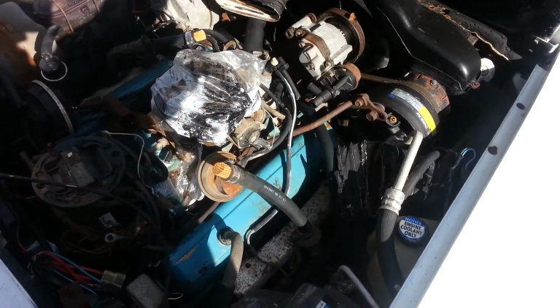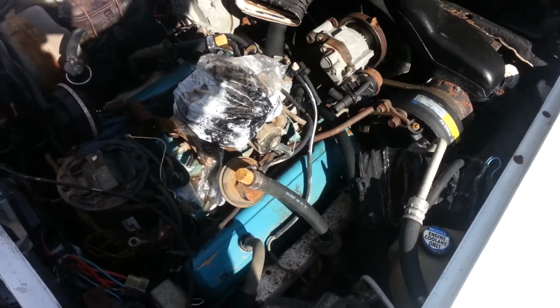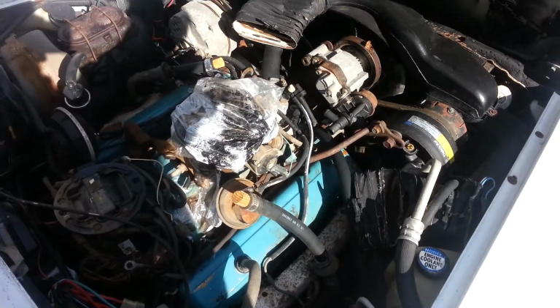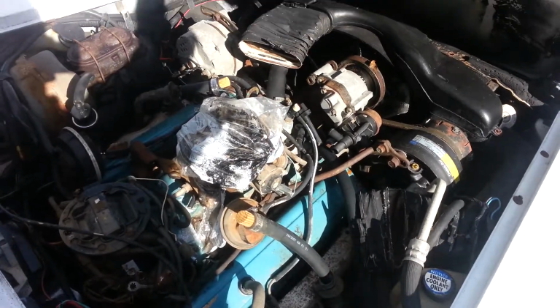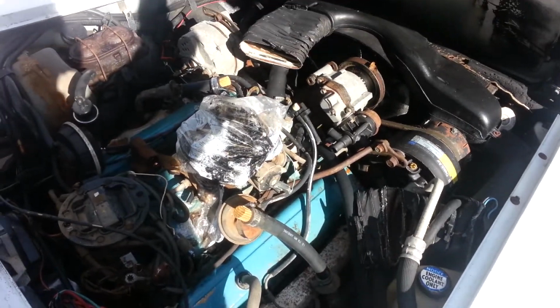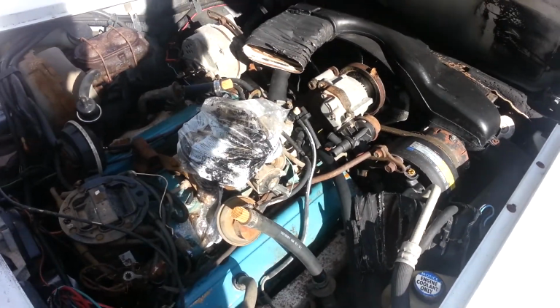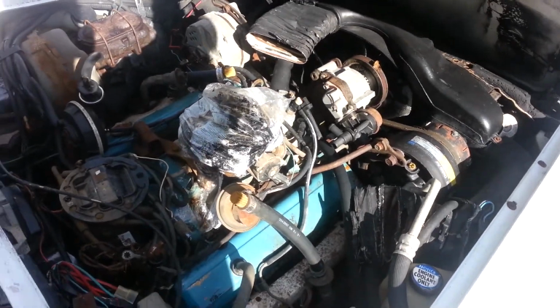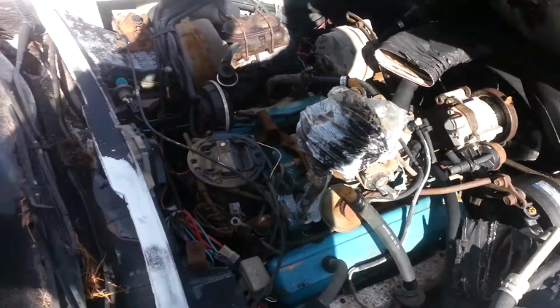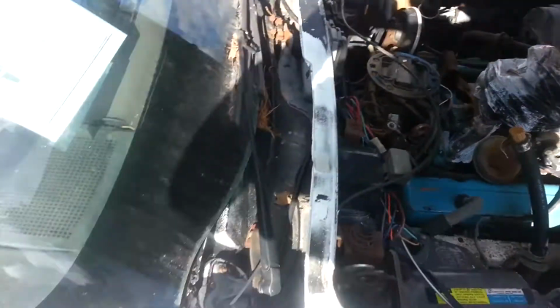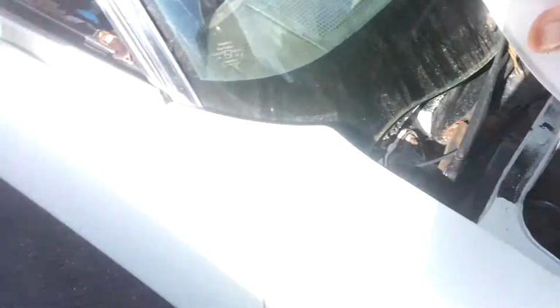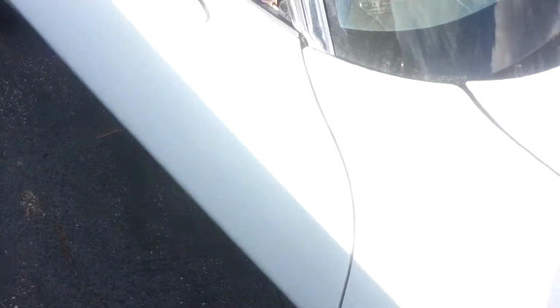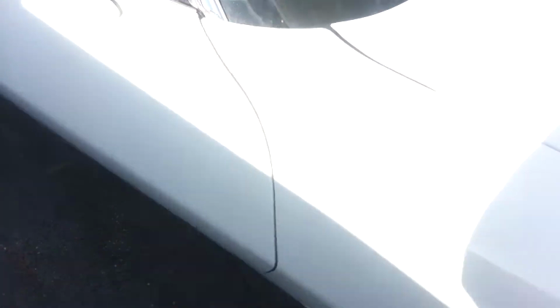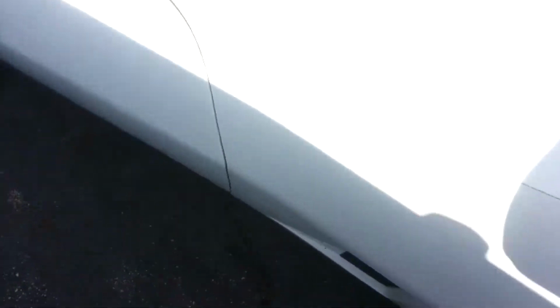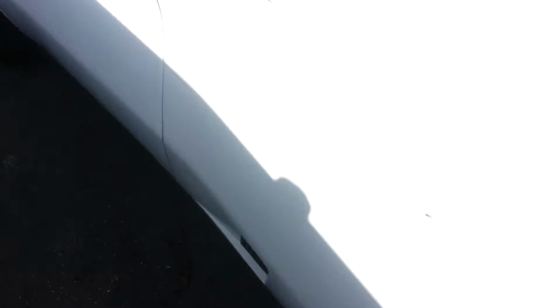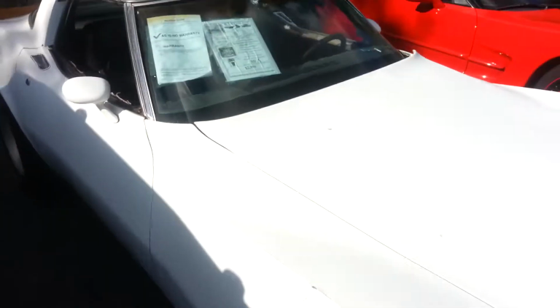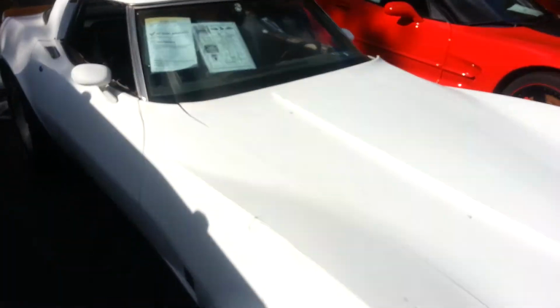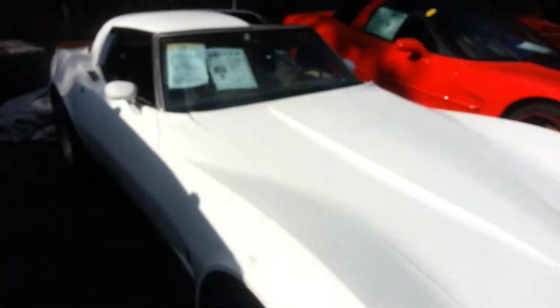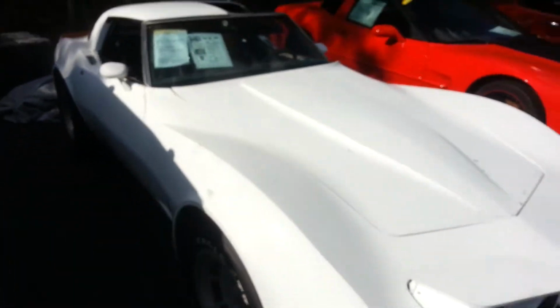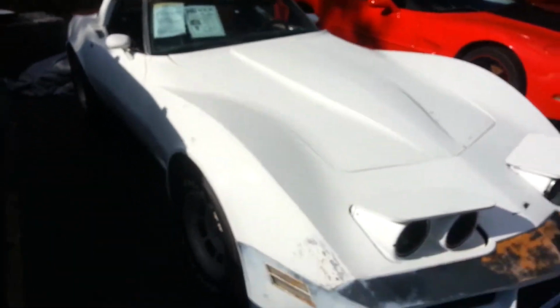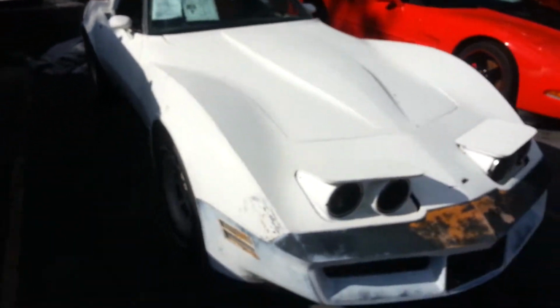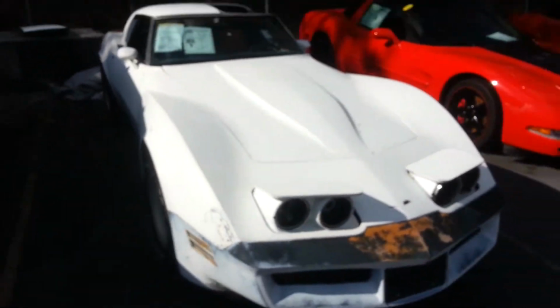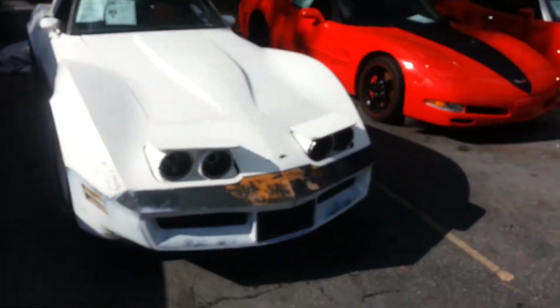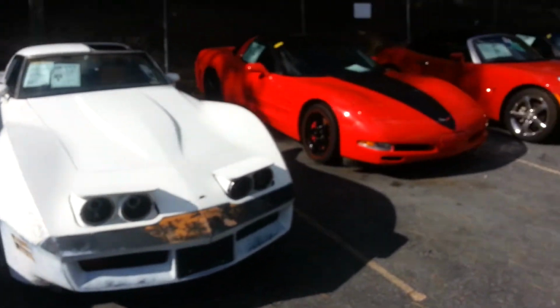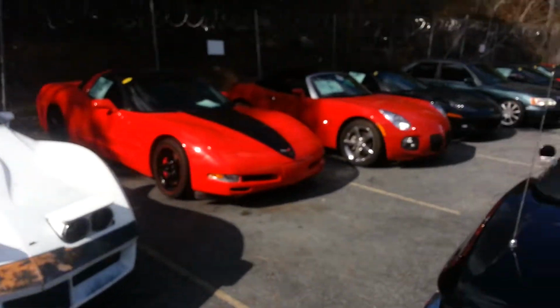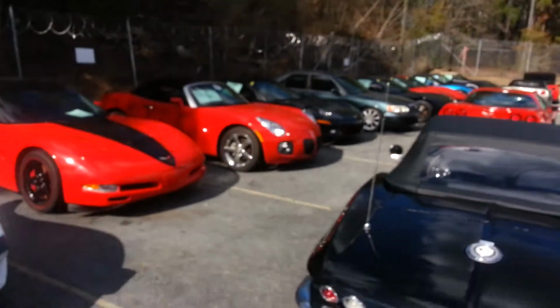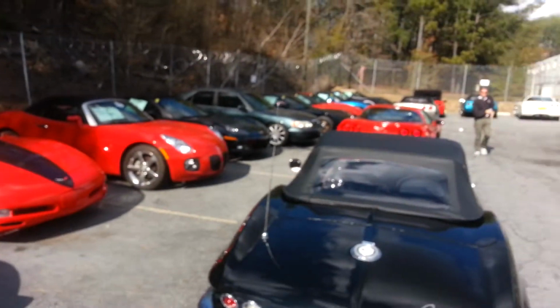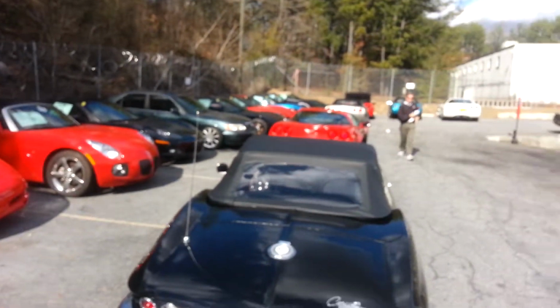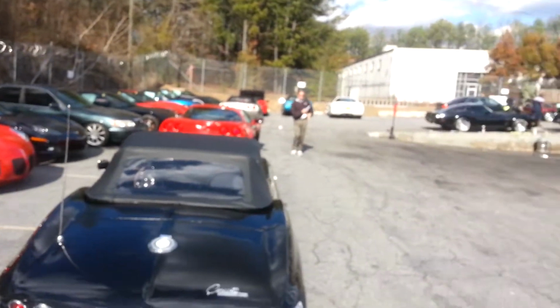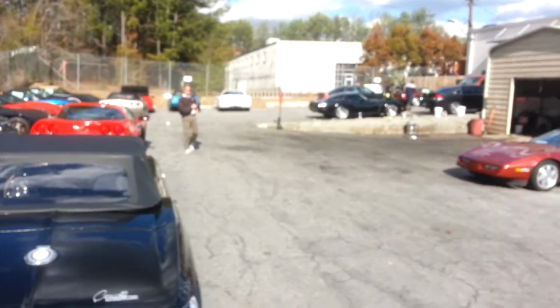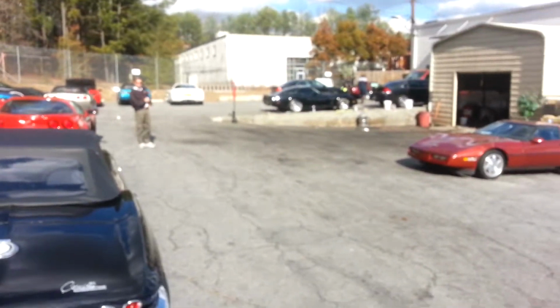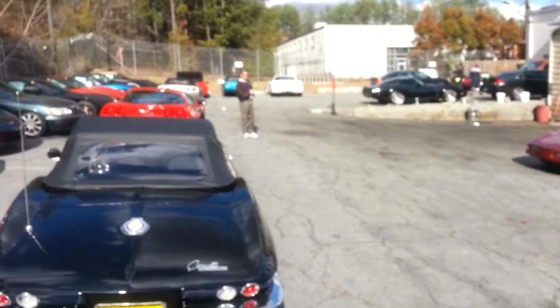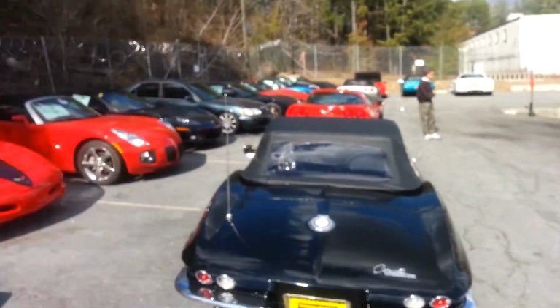That's about all I can tell you. Hopefully this video helps you out. As you can see, we're nothing but Corvettes here — this is just the back of our shop.